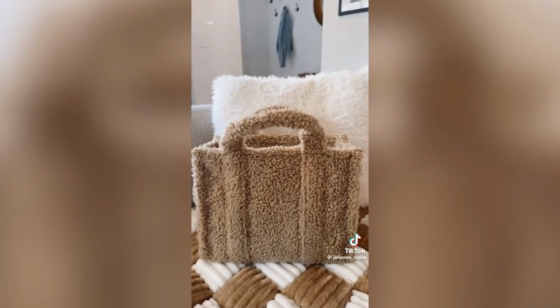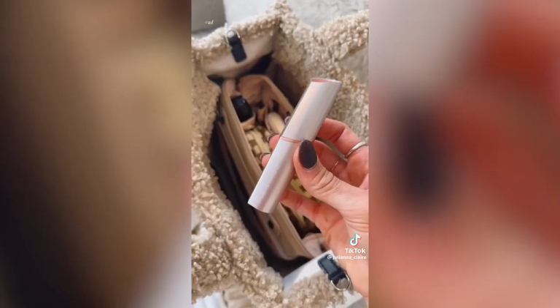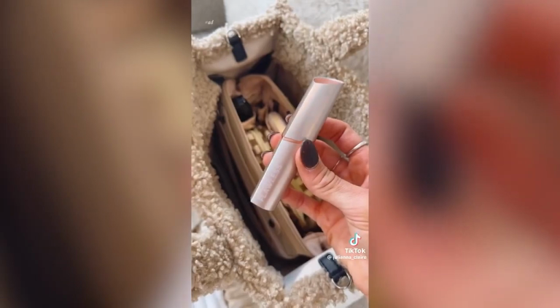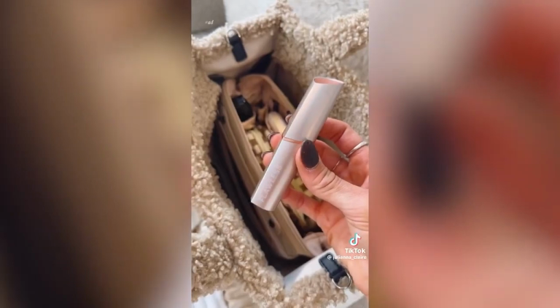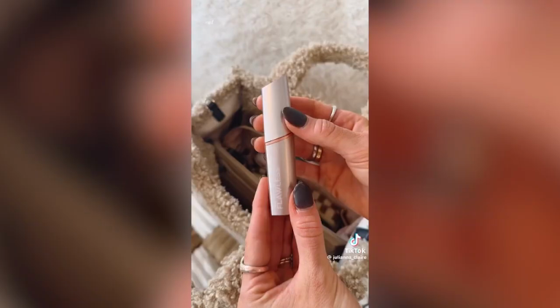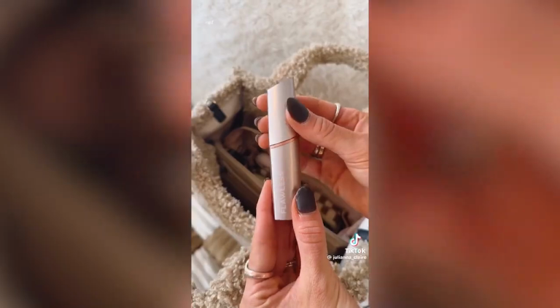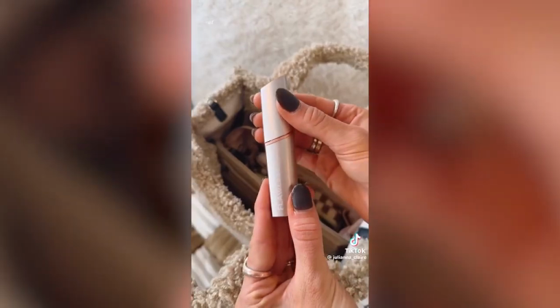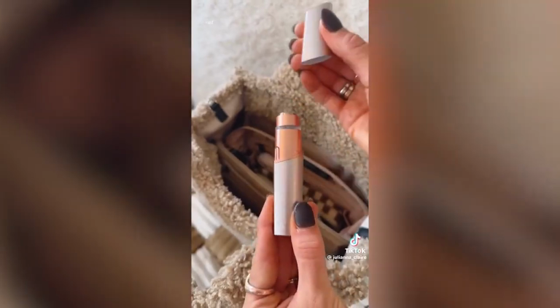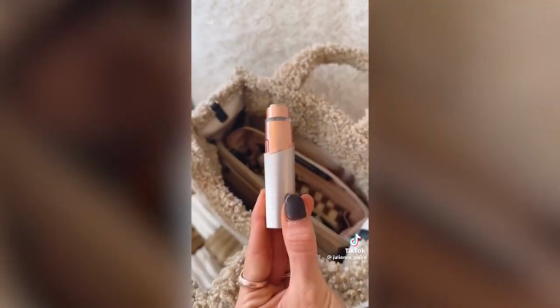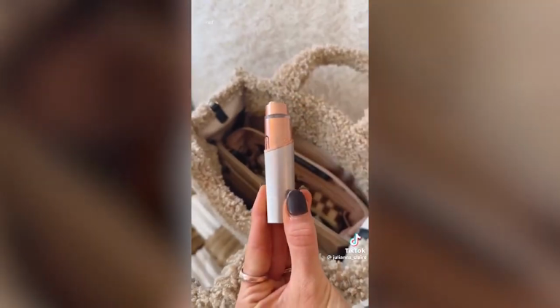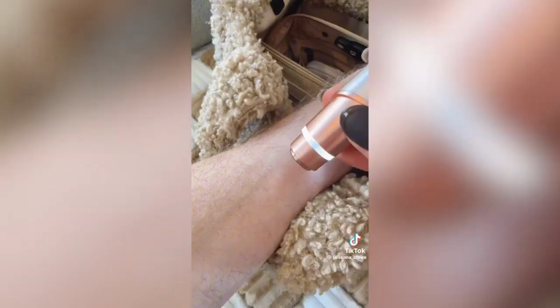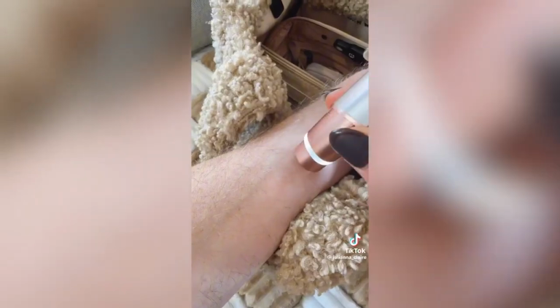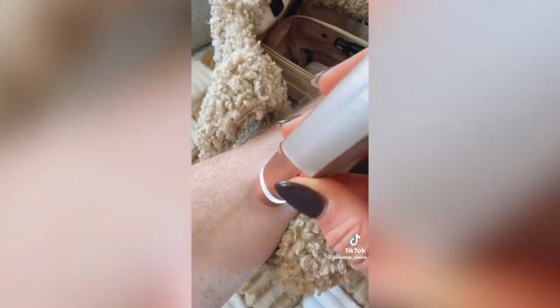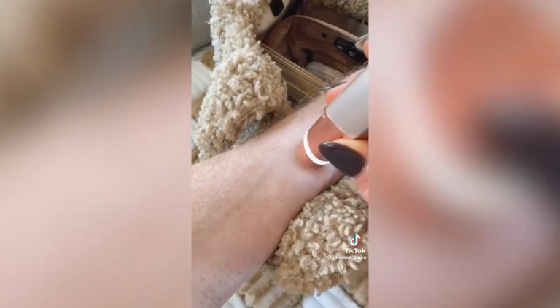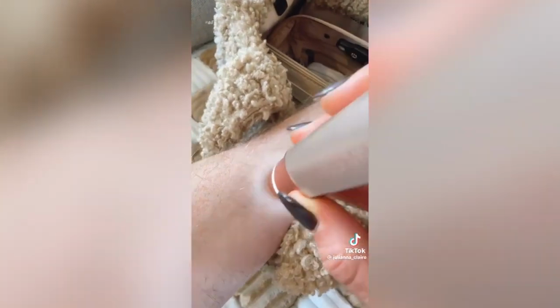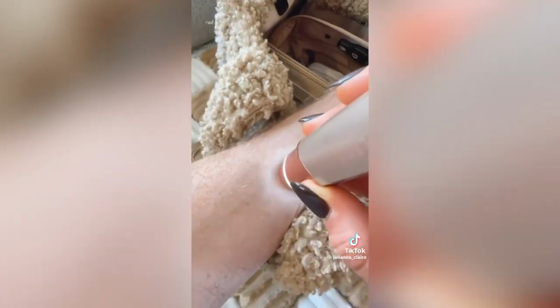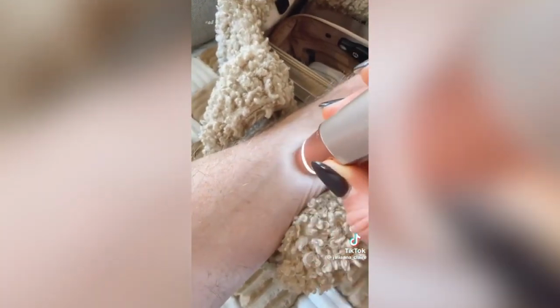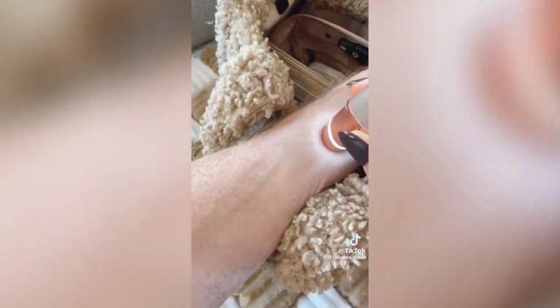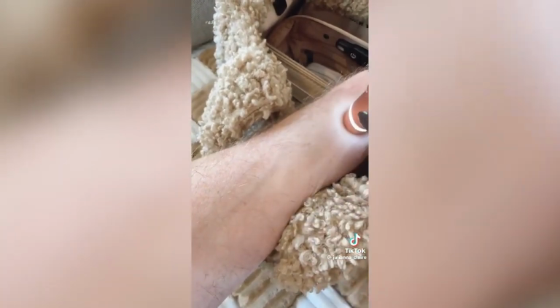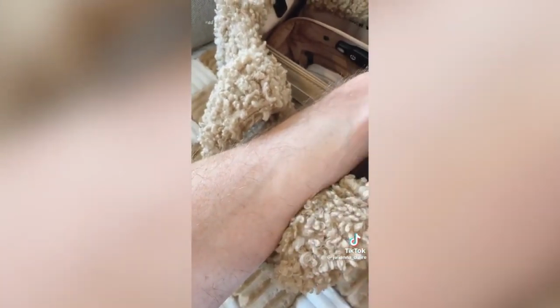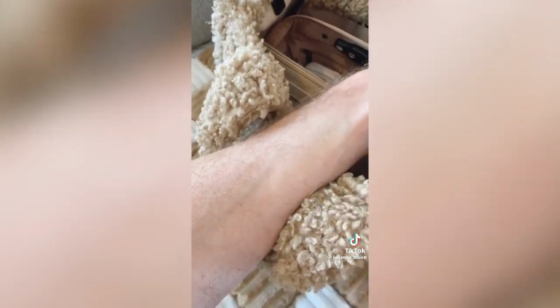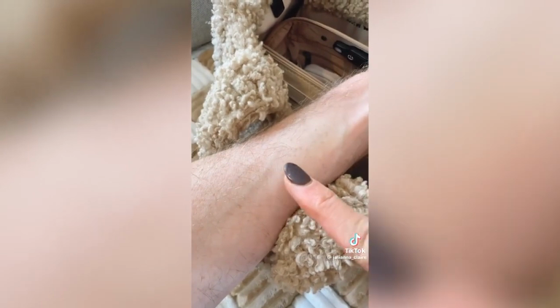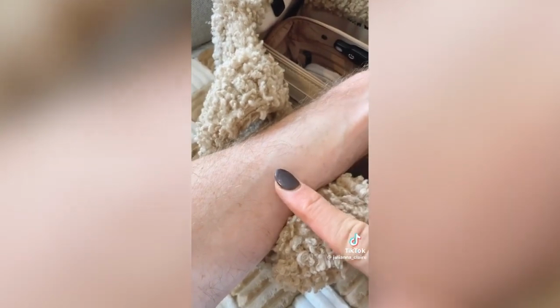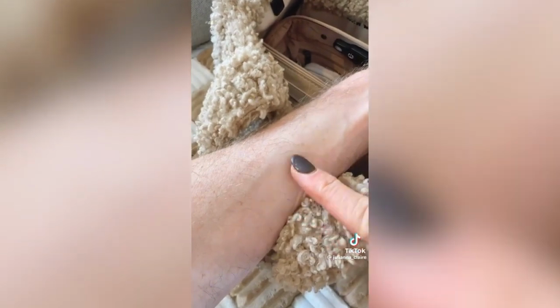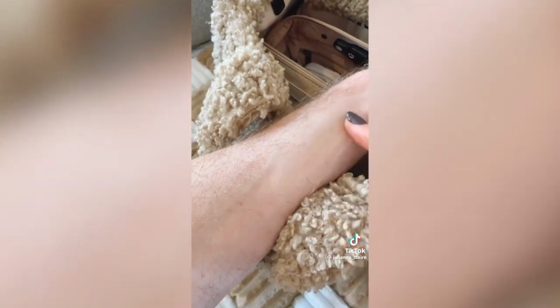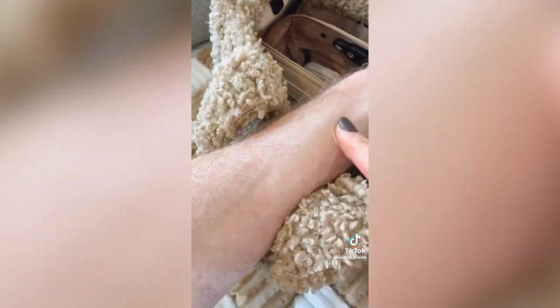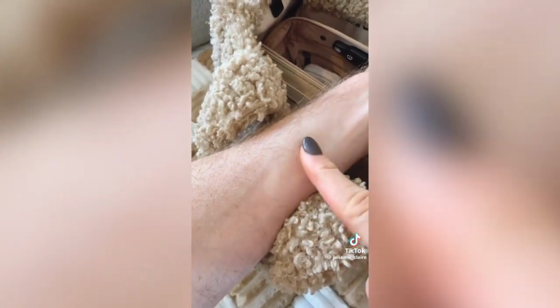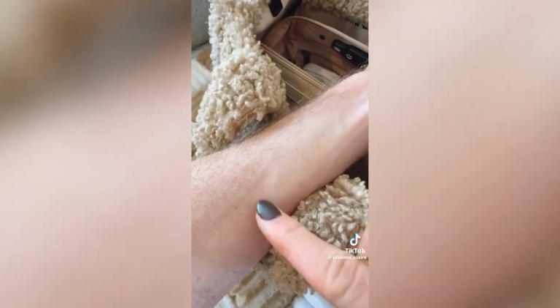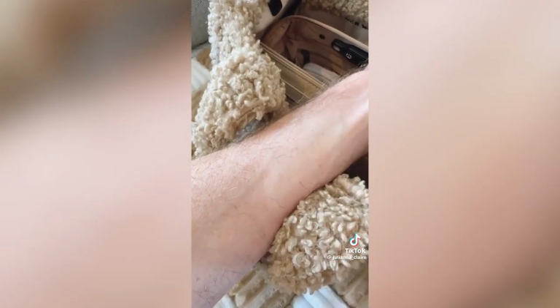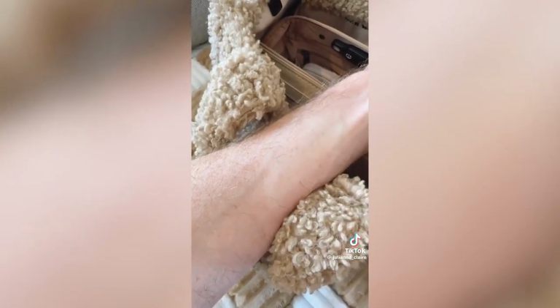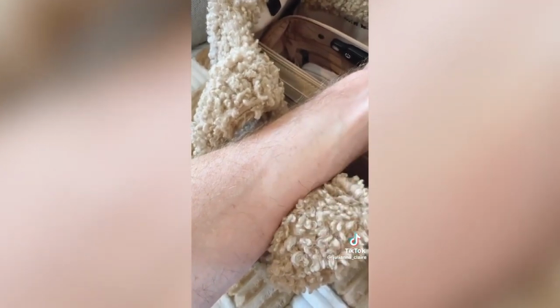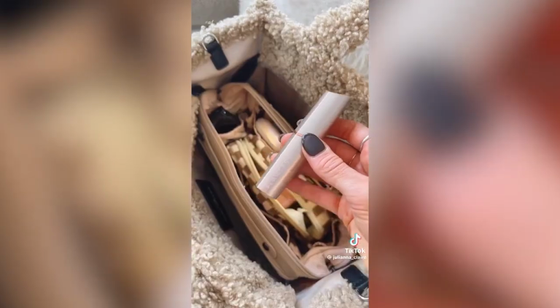I'm partnering with Flawless to share this mini hair remover that looks like lipstick, but it painlessly removes facial hair or small patches you might have missed shaving and leaves your skin feeling so smooth.